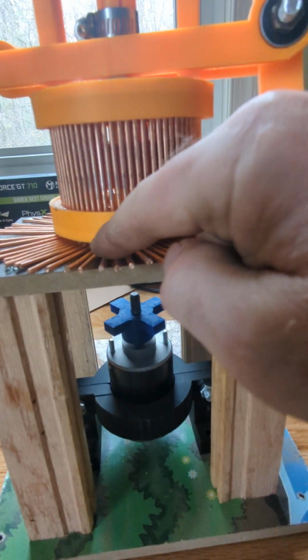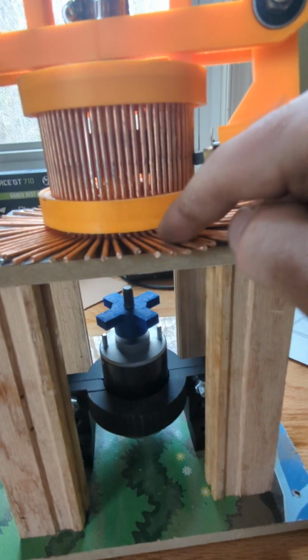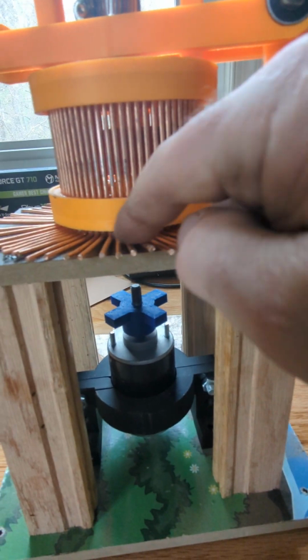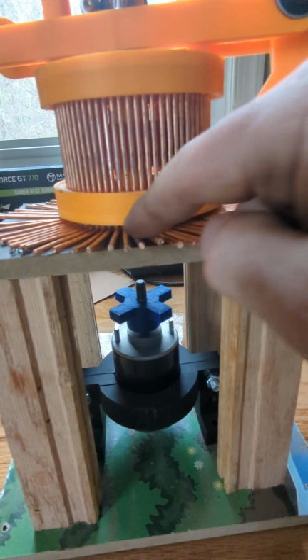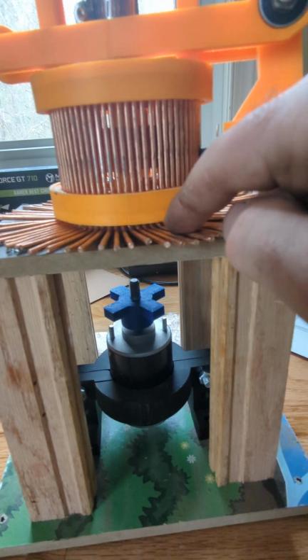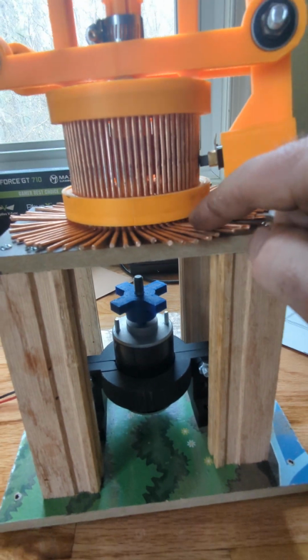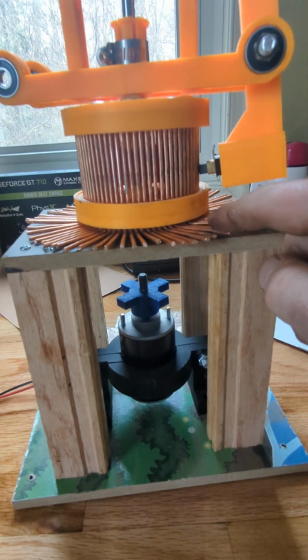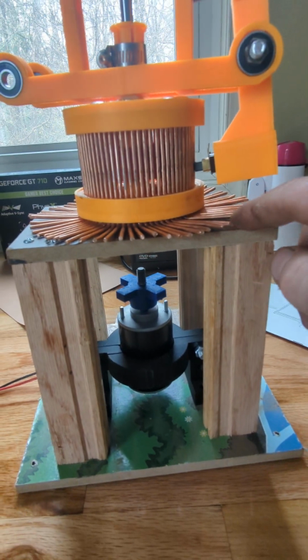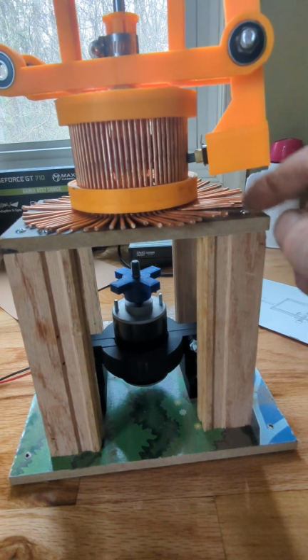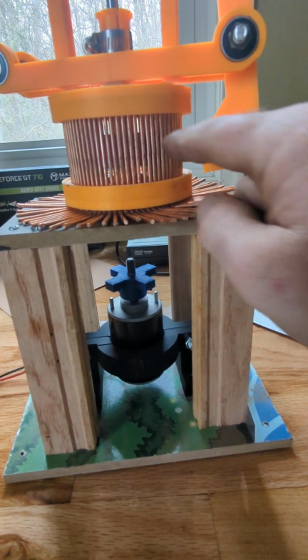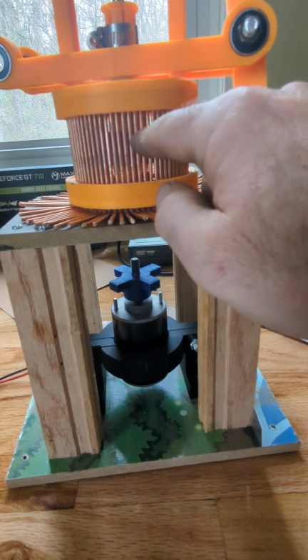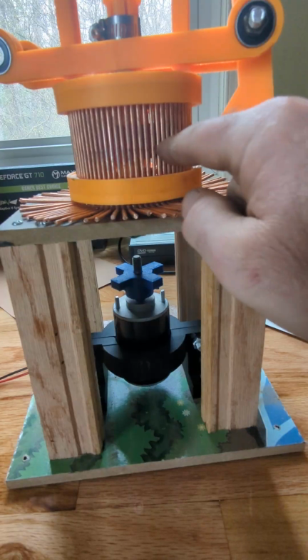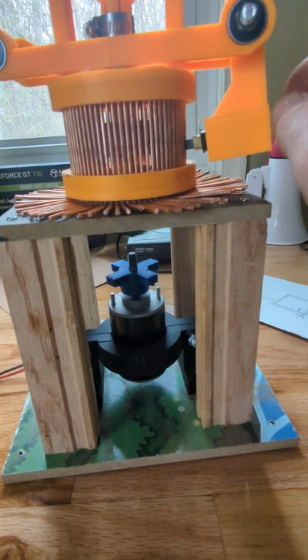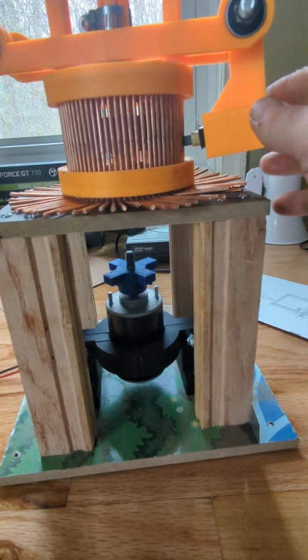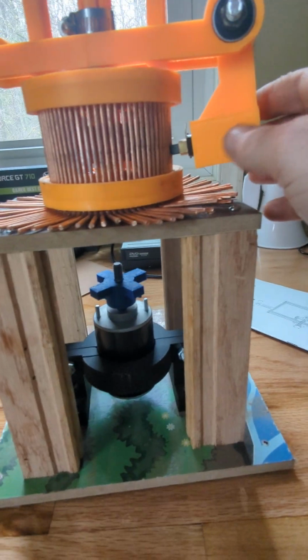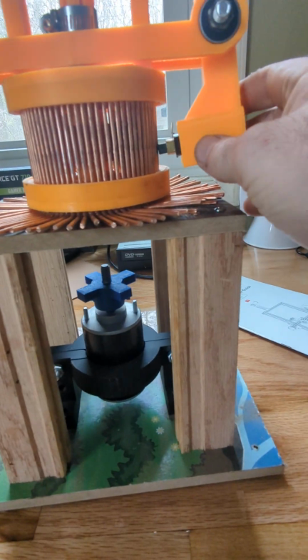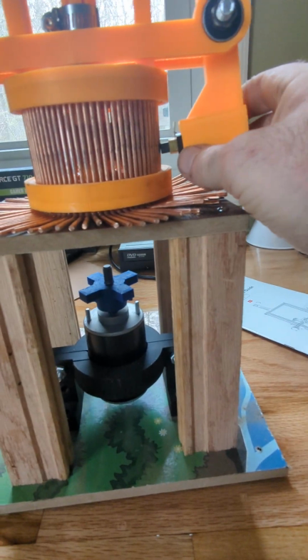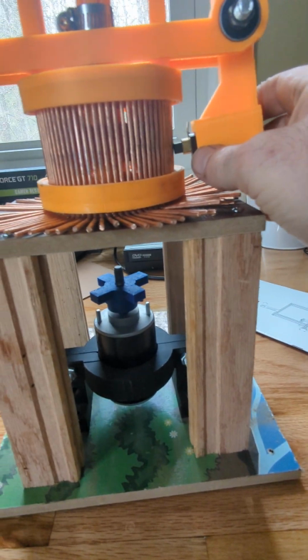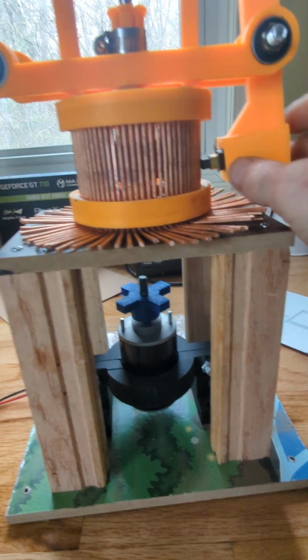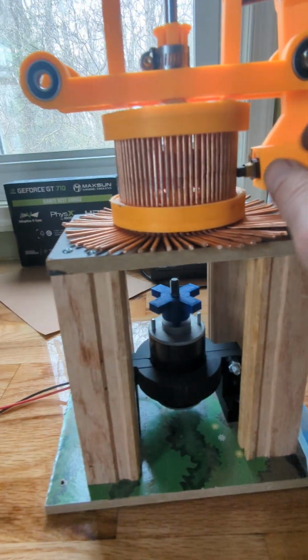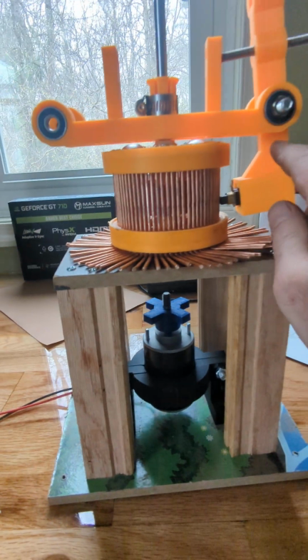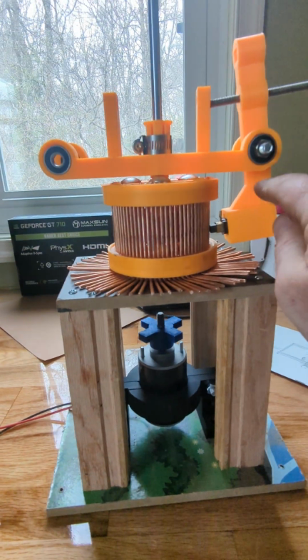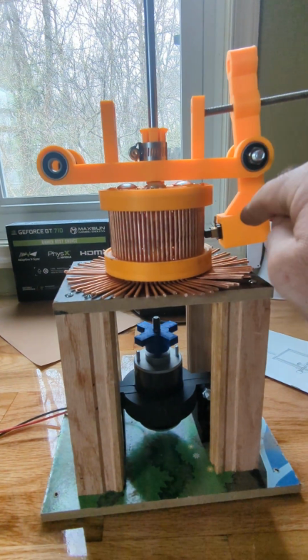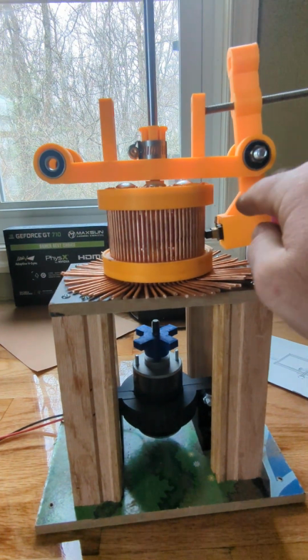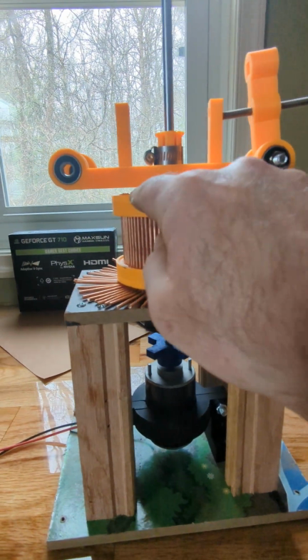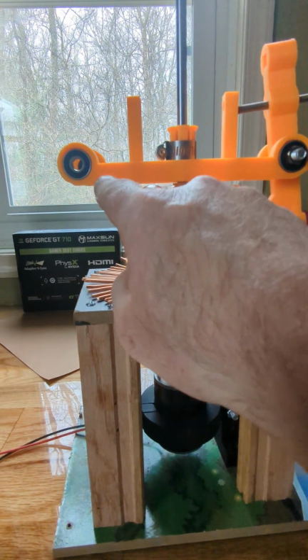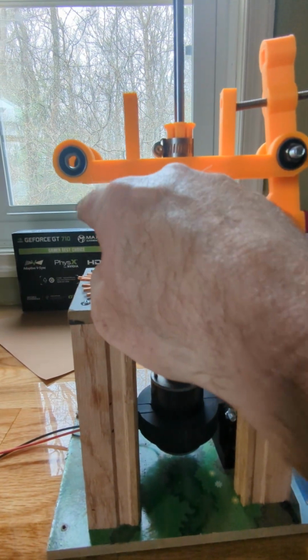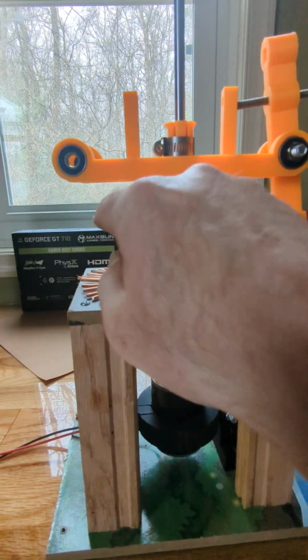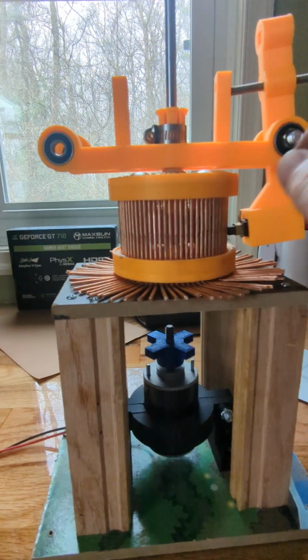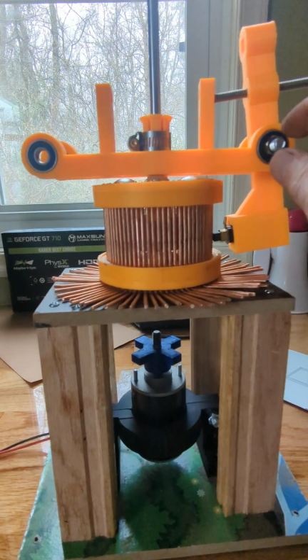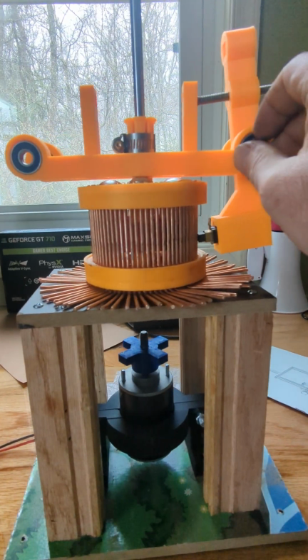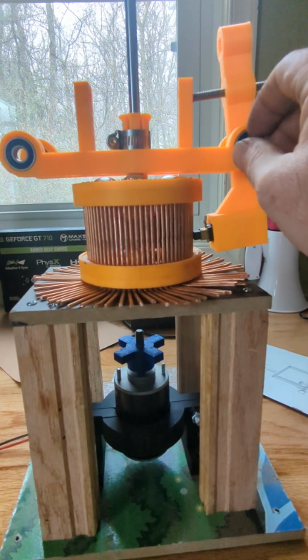Here's all the connections. 72 bars. Here's one of the brushes. There's going to be another one of these over here. And these are on bearings.